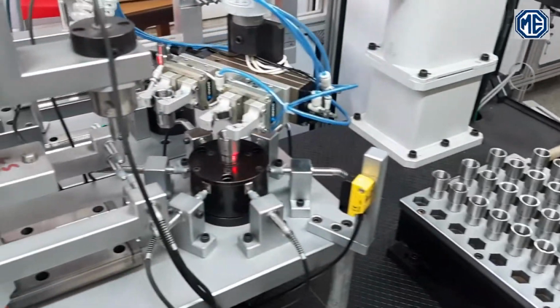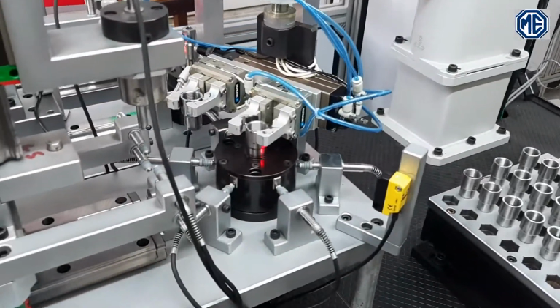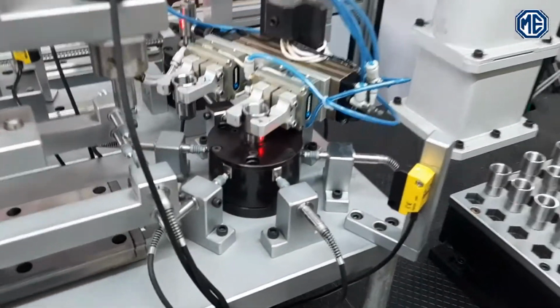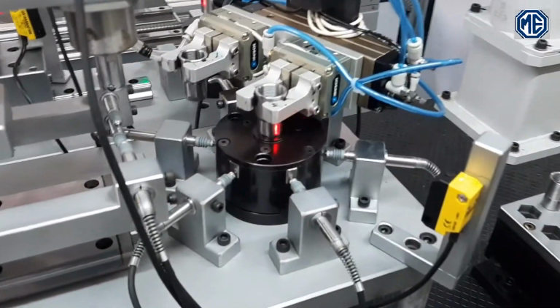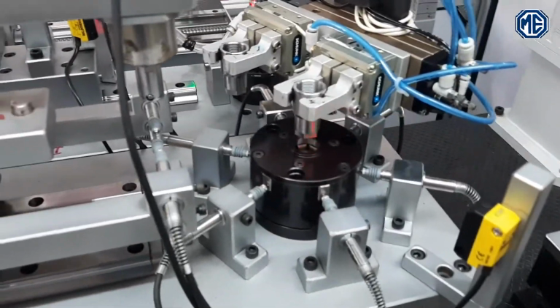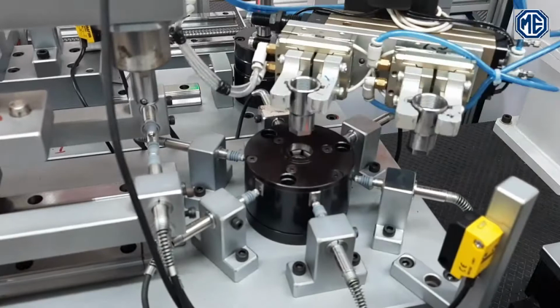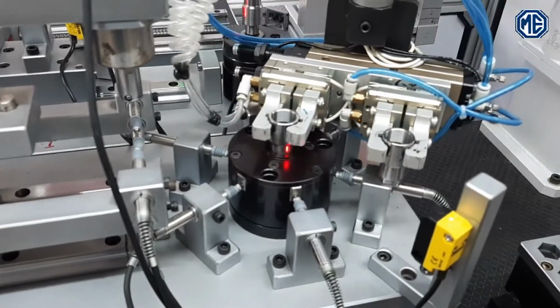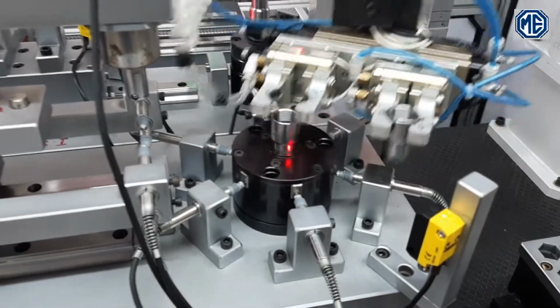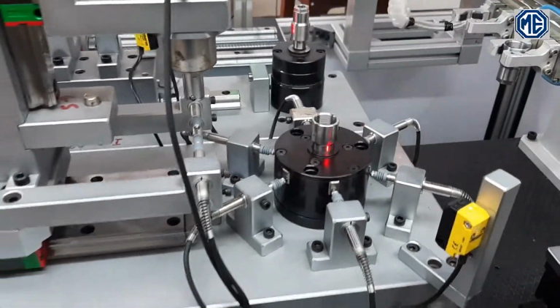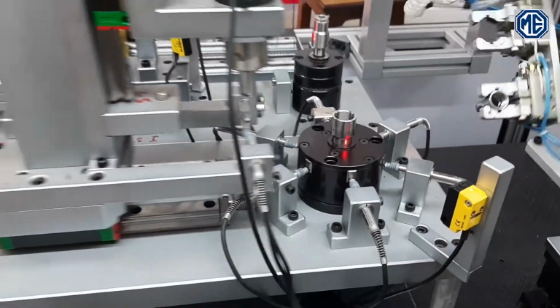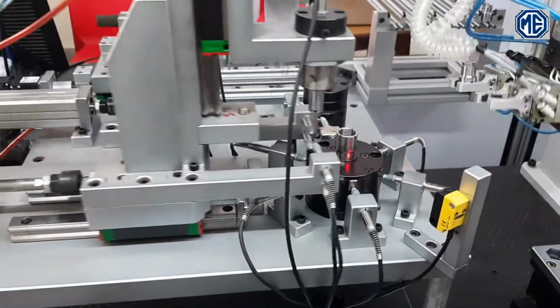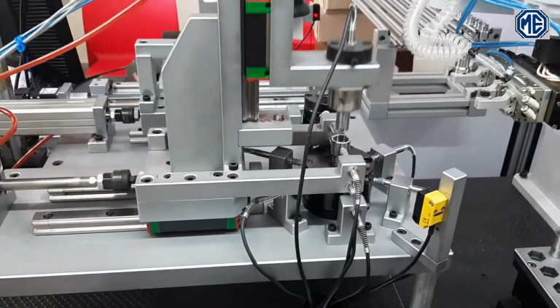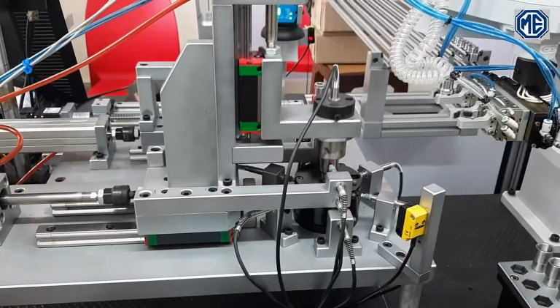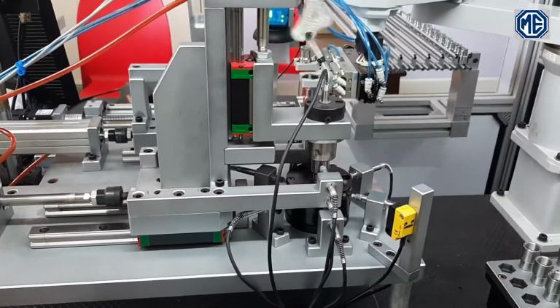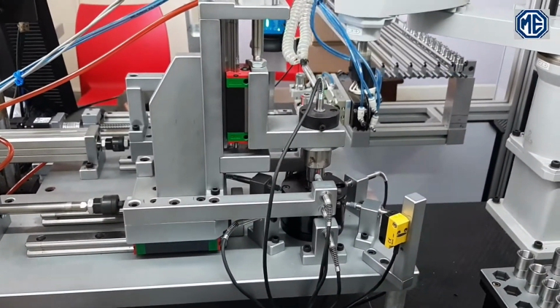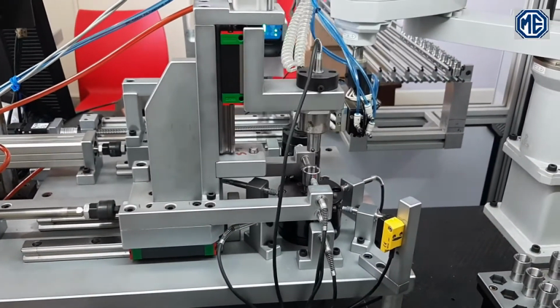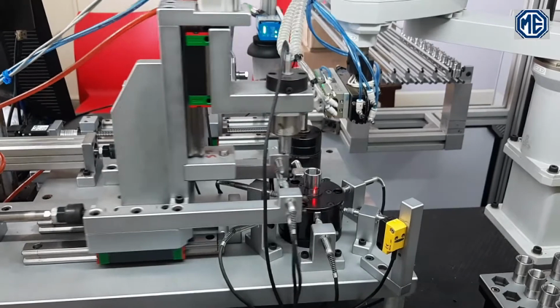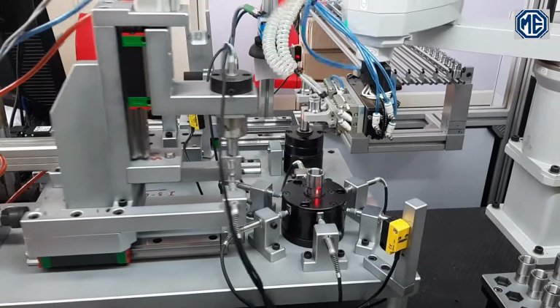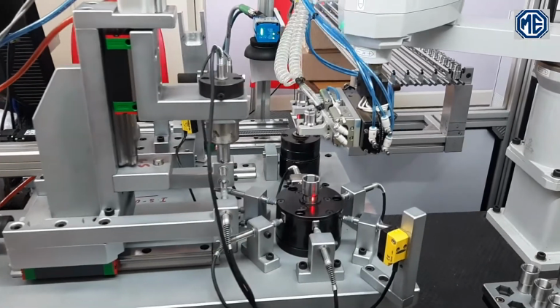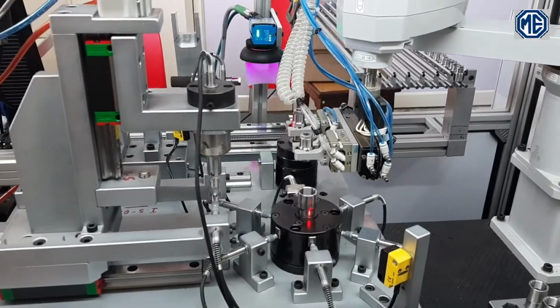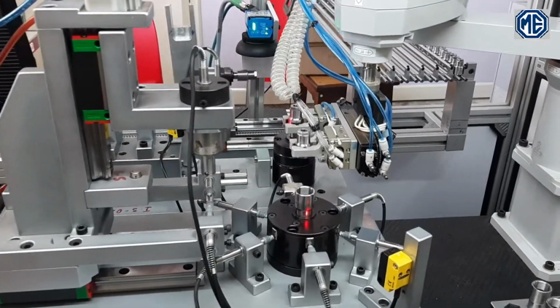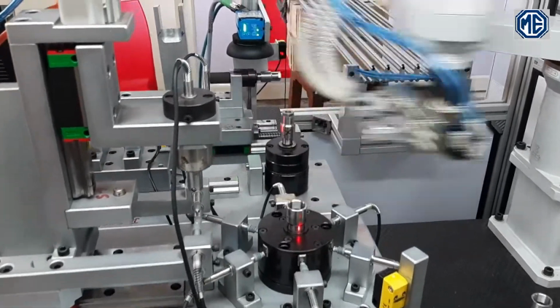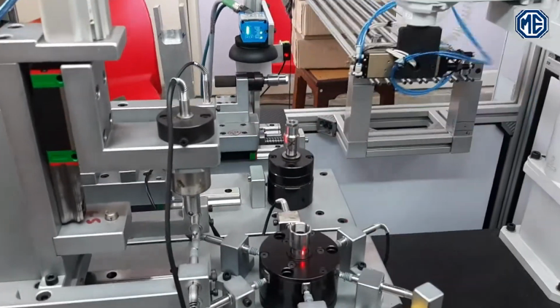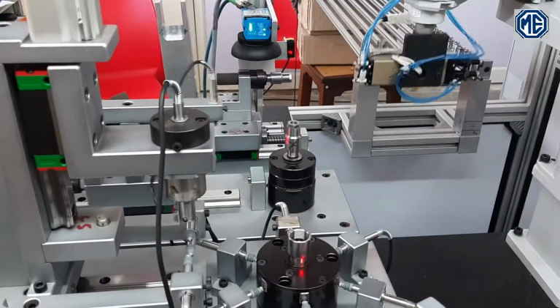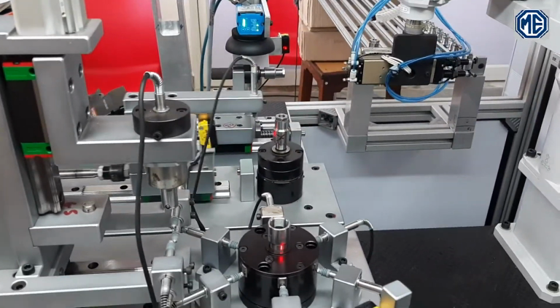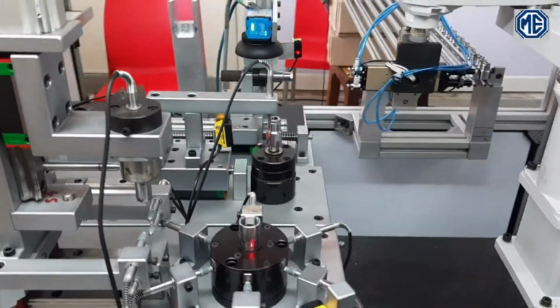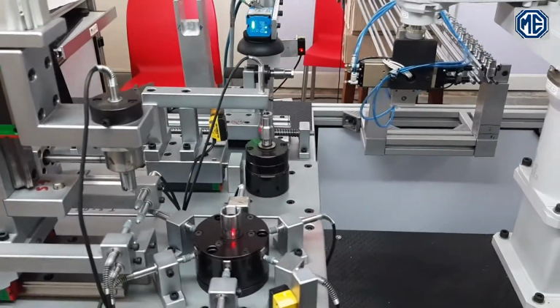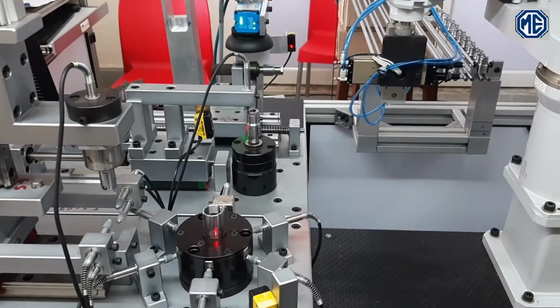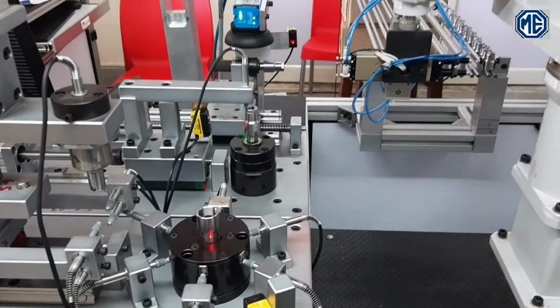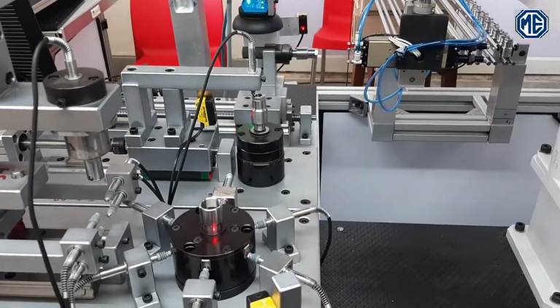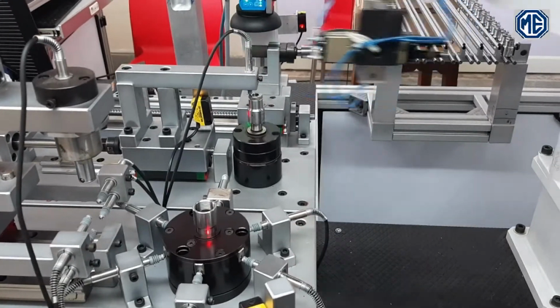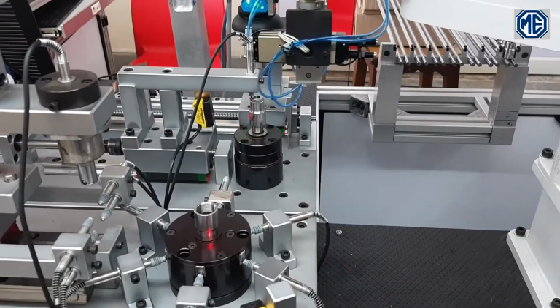At the first station, three hexagon sizes are being inspected along with outer diameter at two places and inner diameter. Once first station inspection is complete and the part is found OK for the measured parameters, it is loaded to the second station.